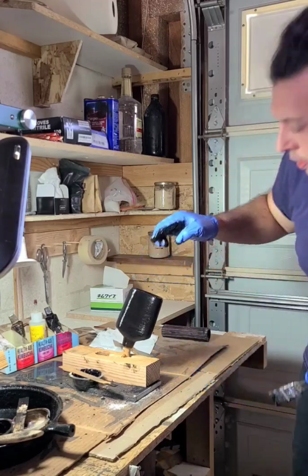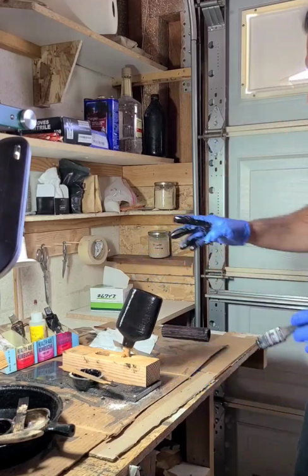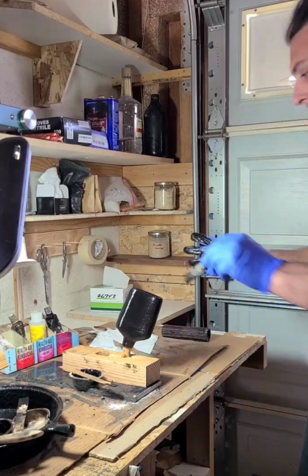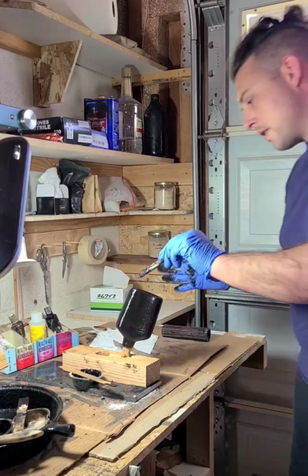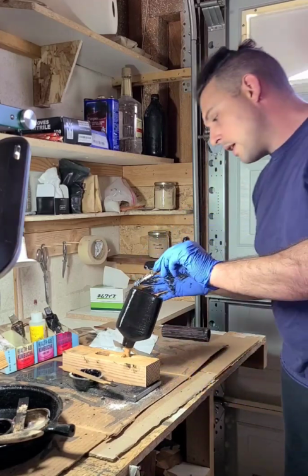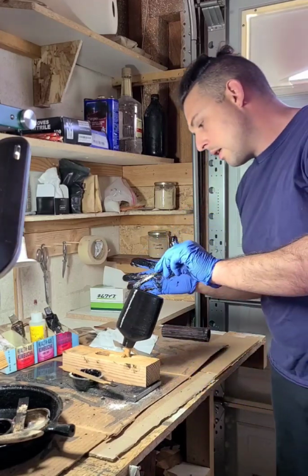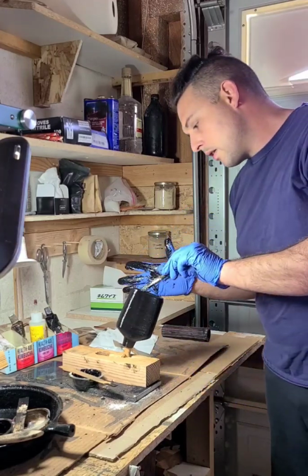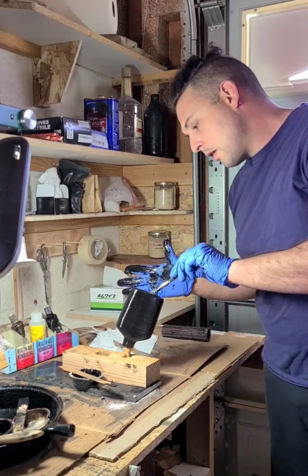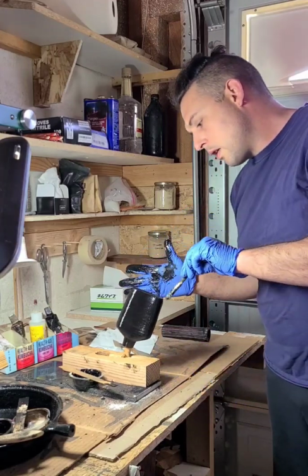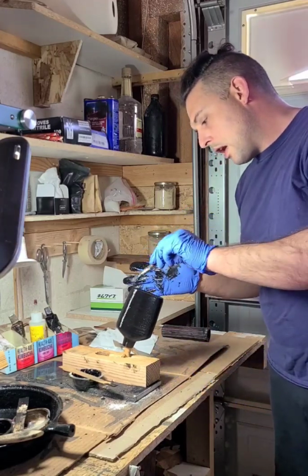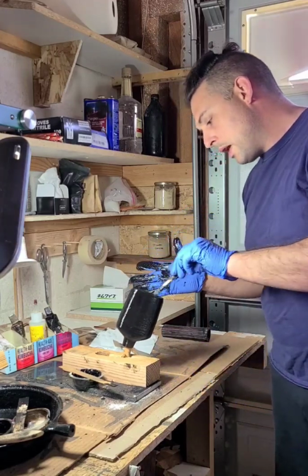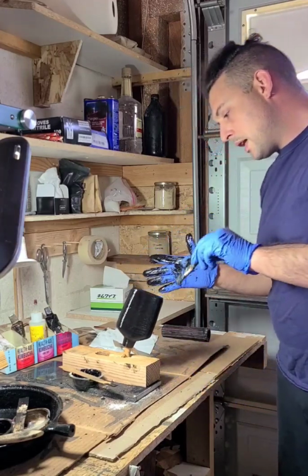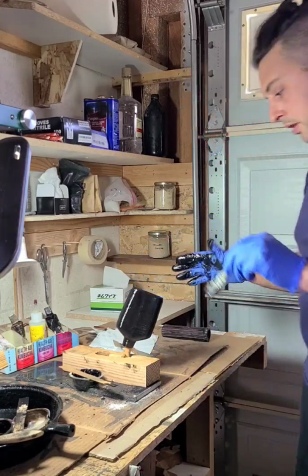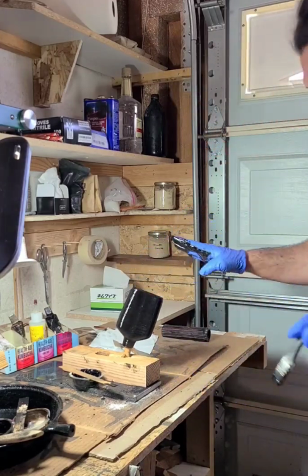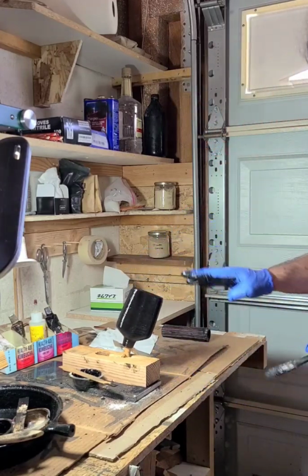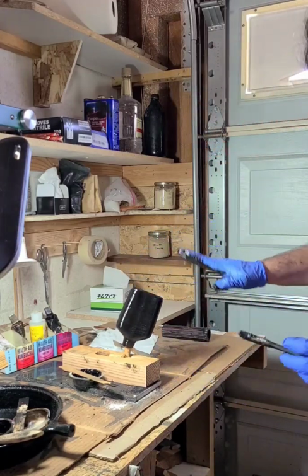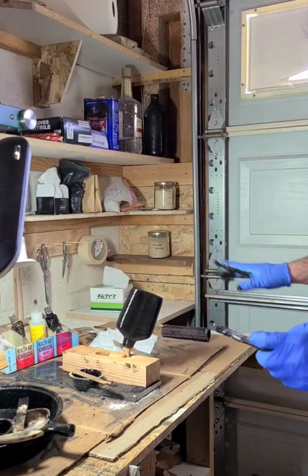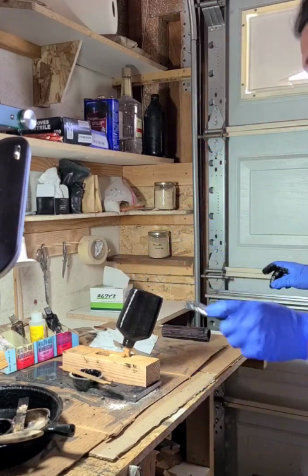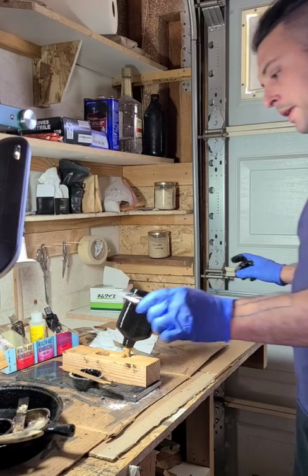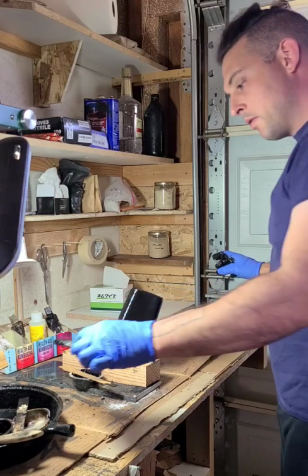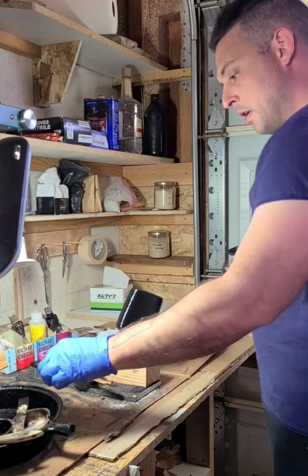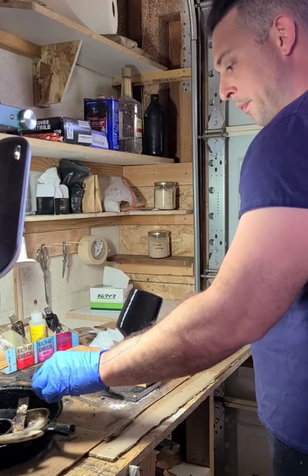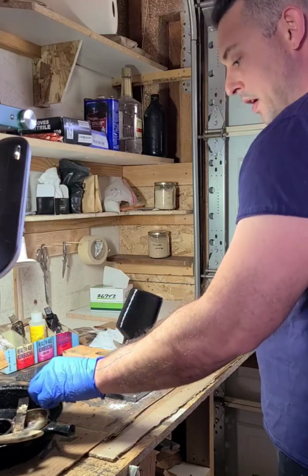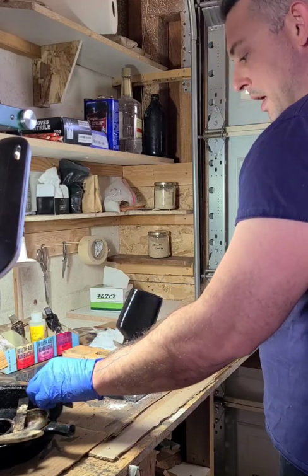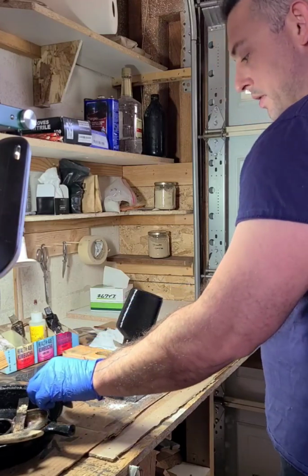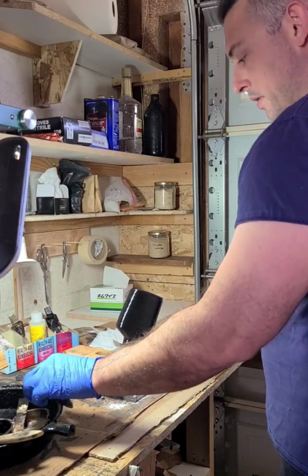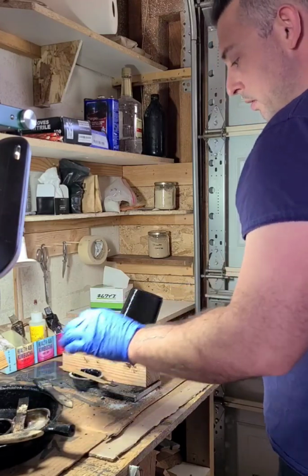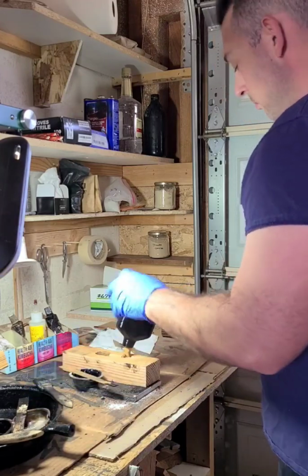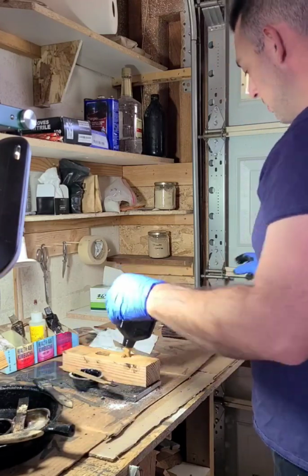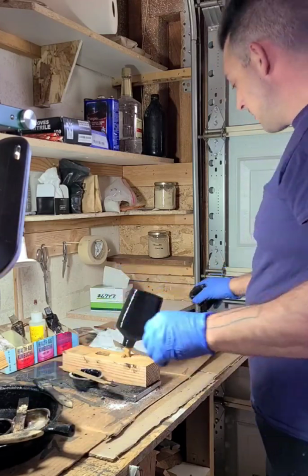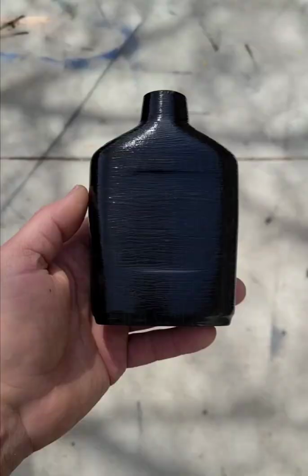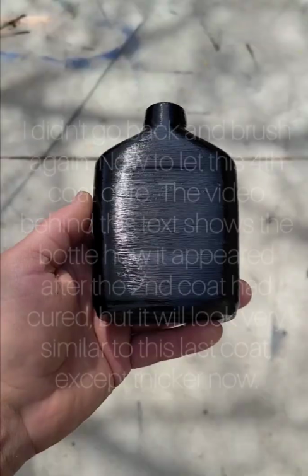I'm going to let that sit. I may actually come back and re-brush that in a minute as it starts to get a little more stiff.